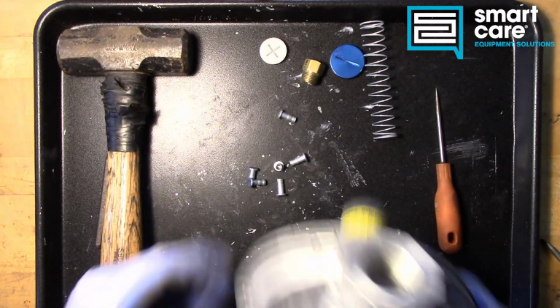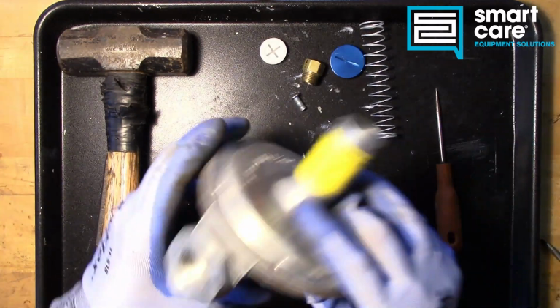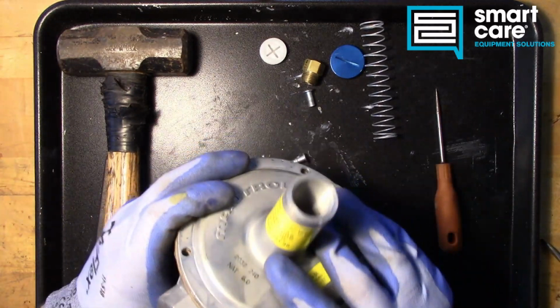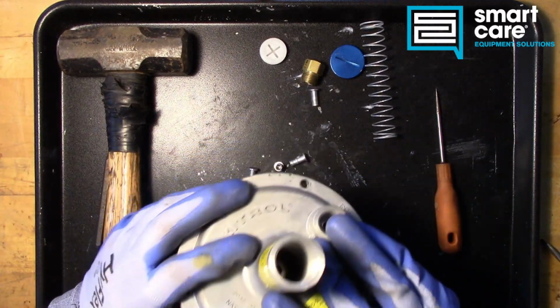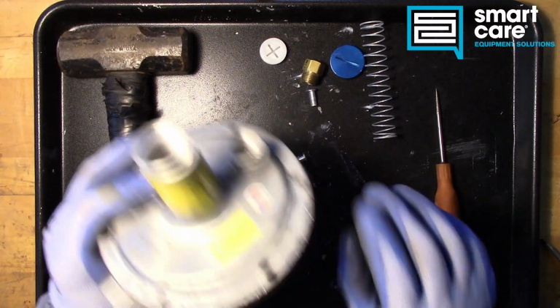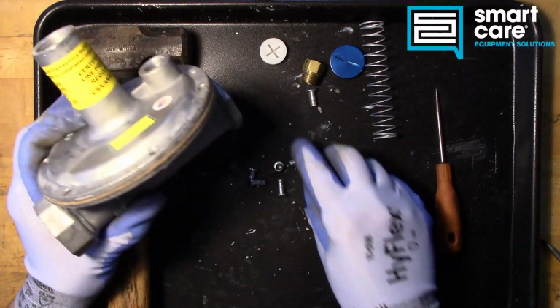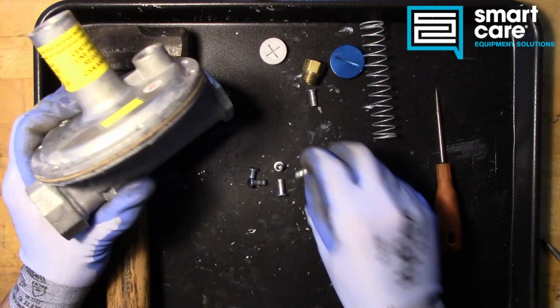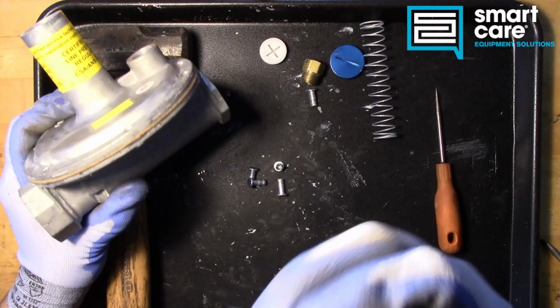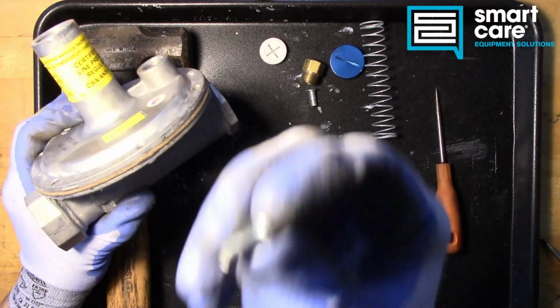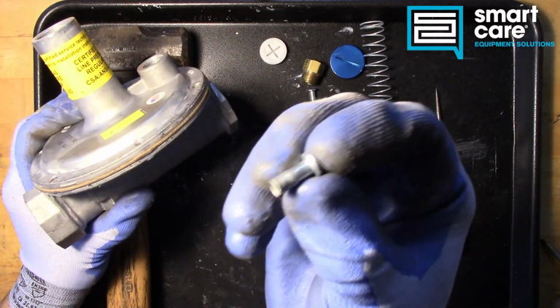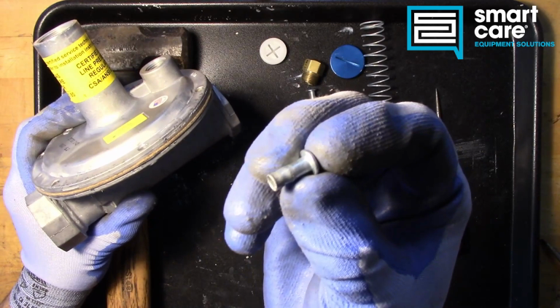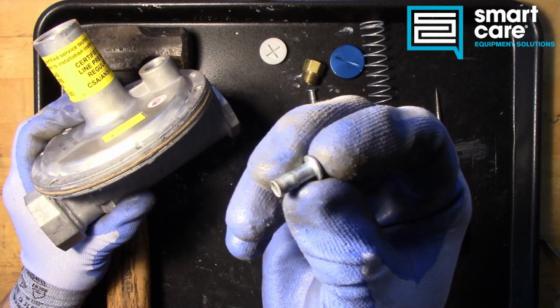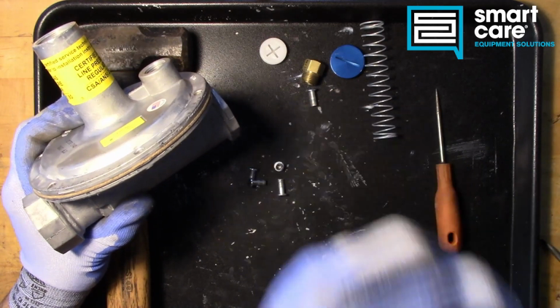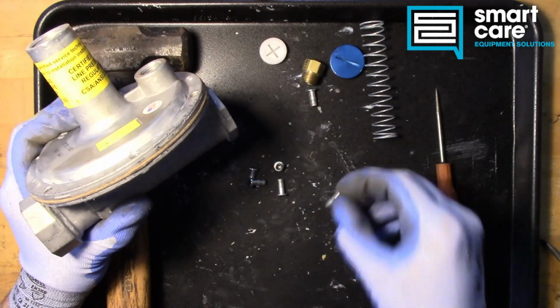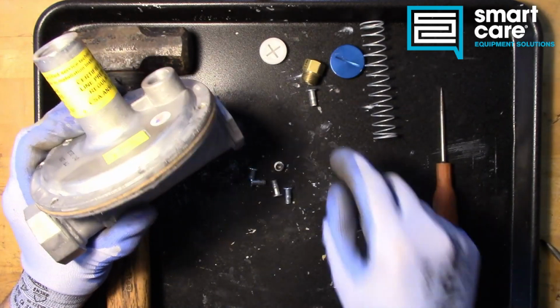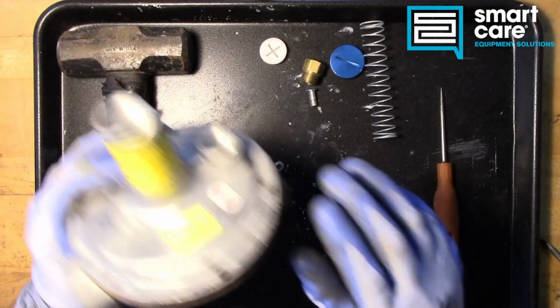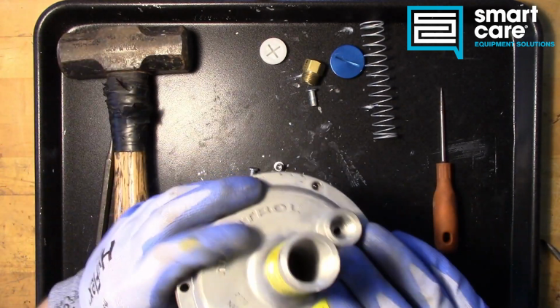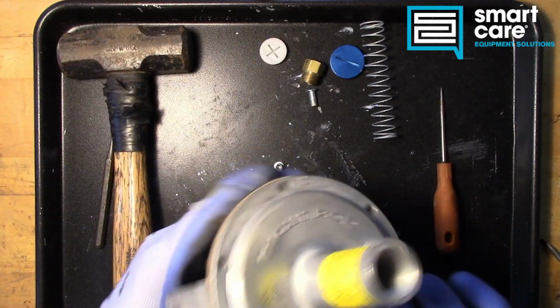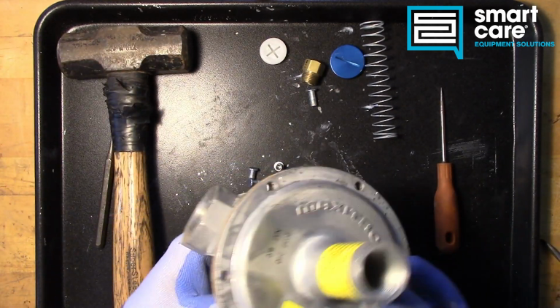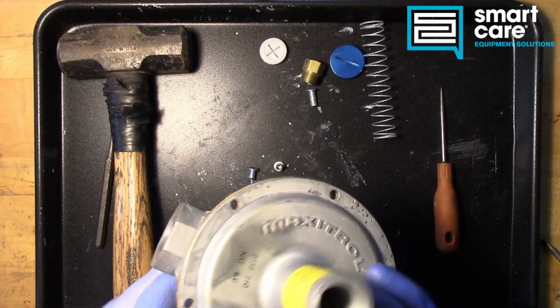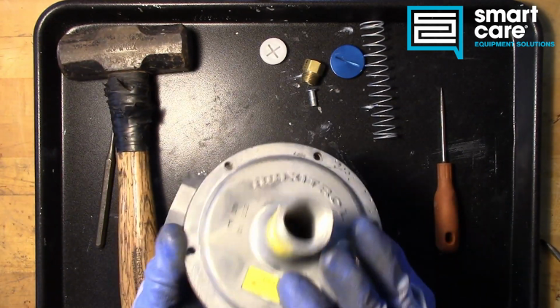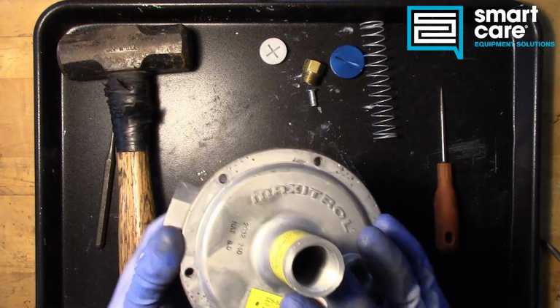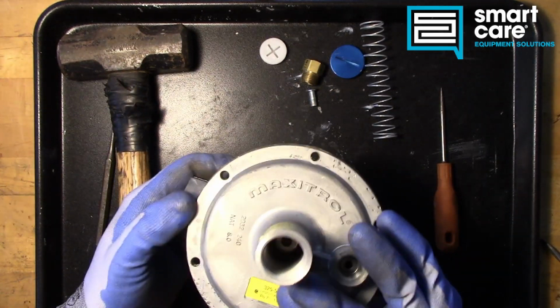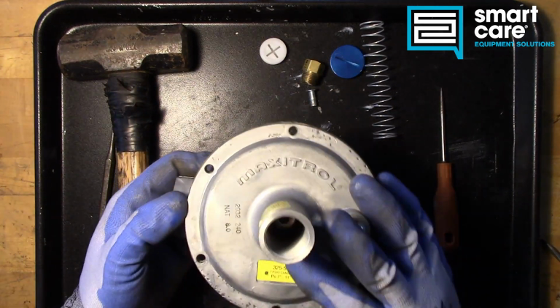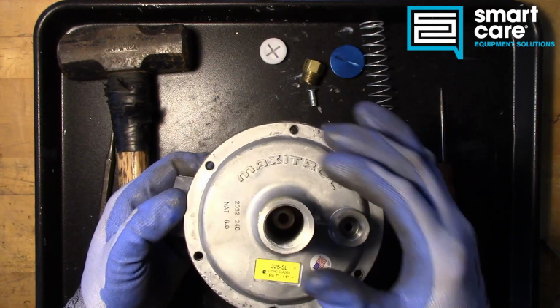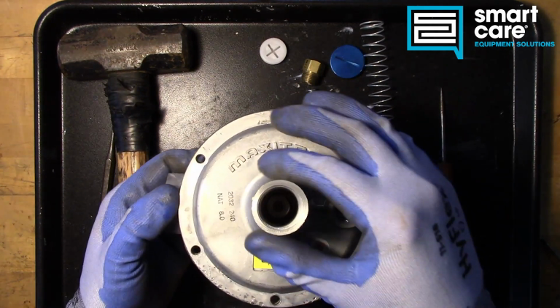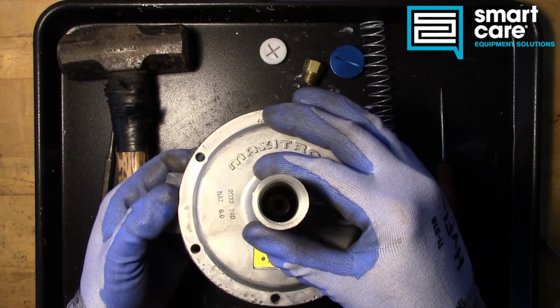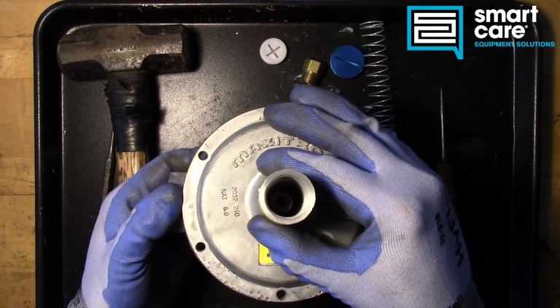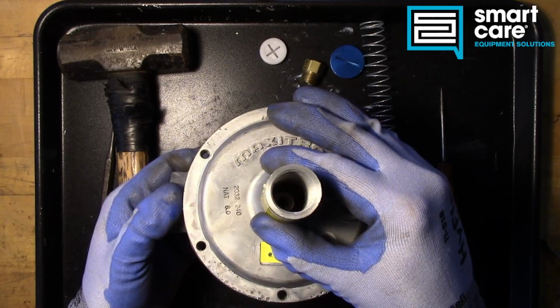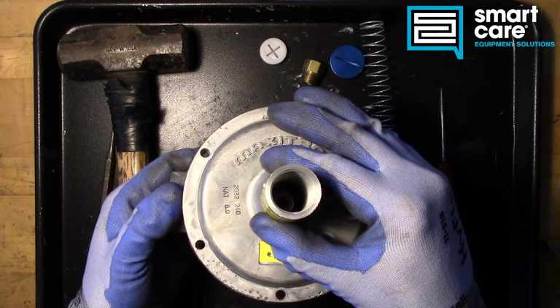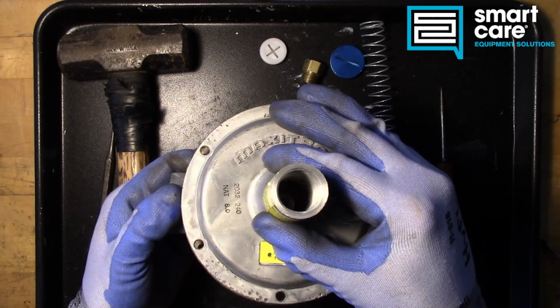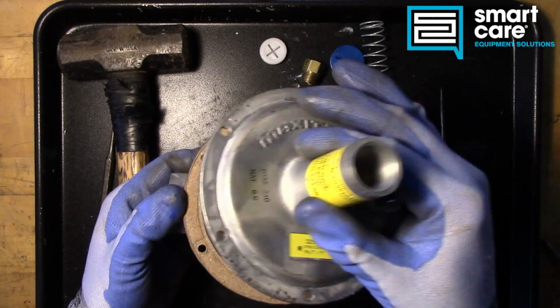Alright. In order to get this apart we had to pound out all the rivets because these are not made to be serviceable. We've already pulled the spring out so we don't have any tension on it.